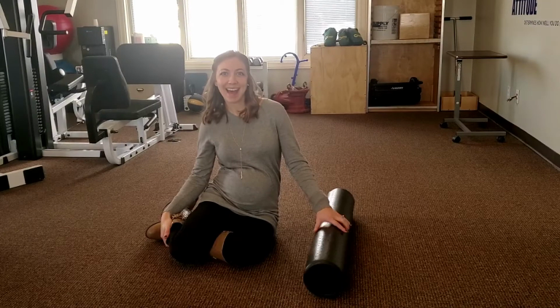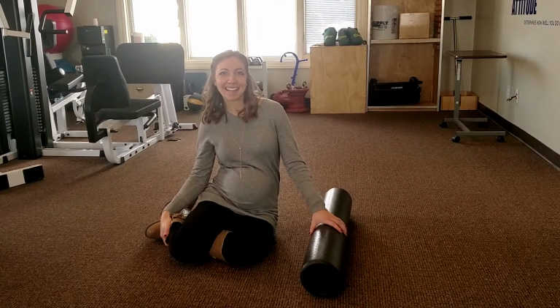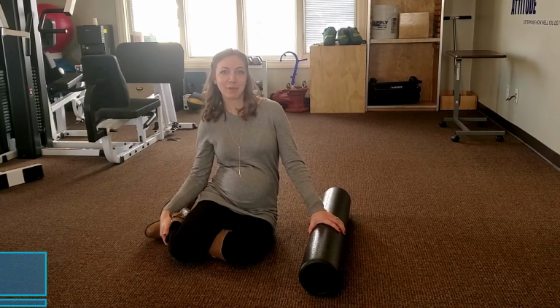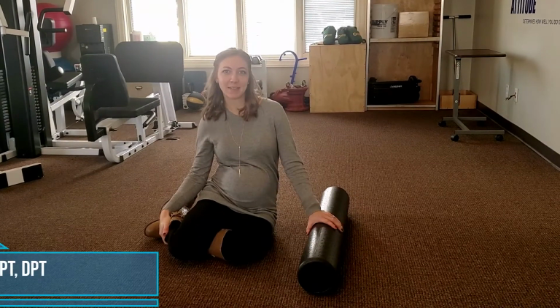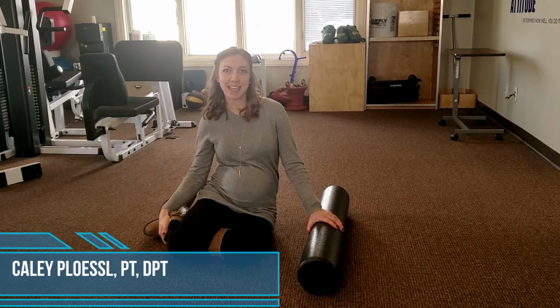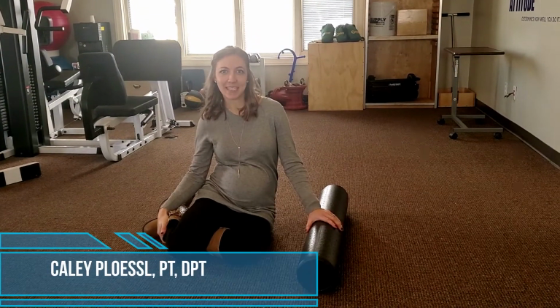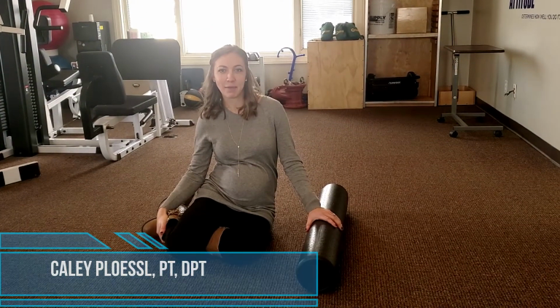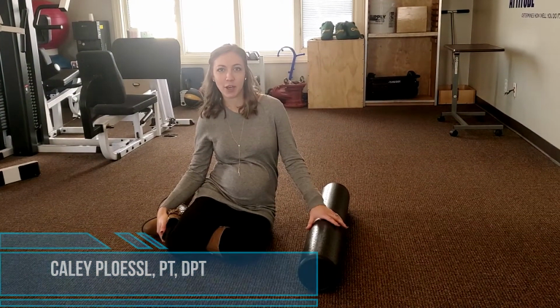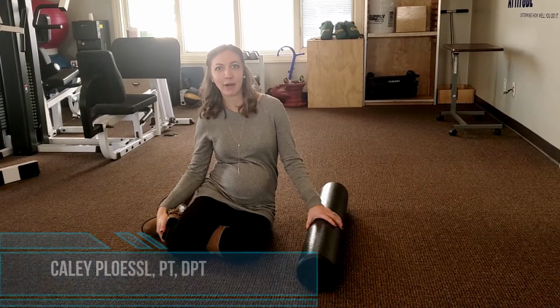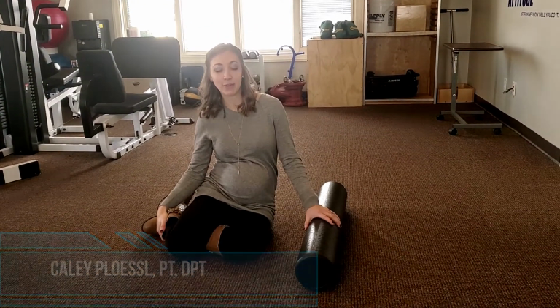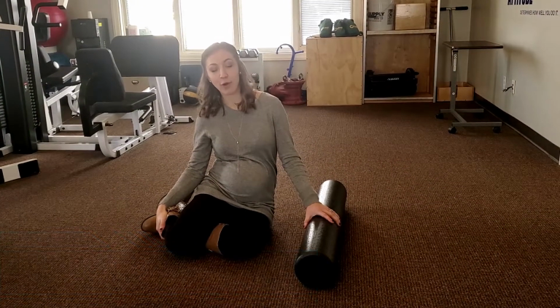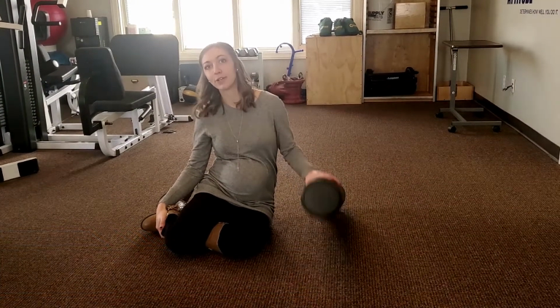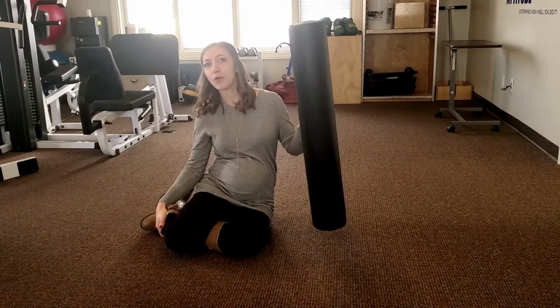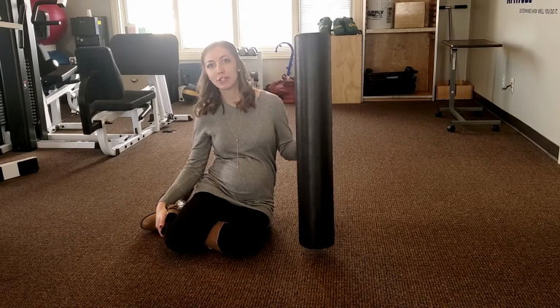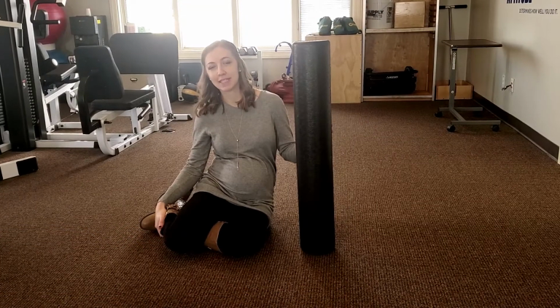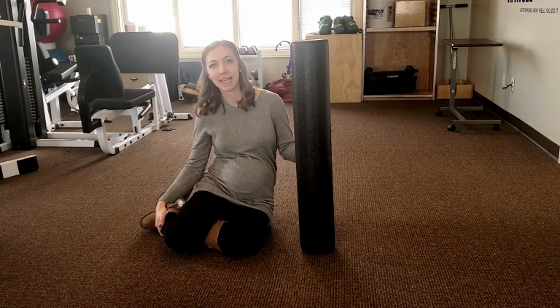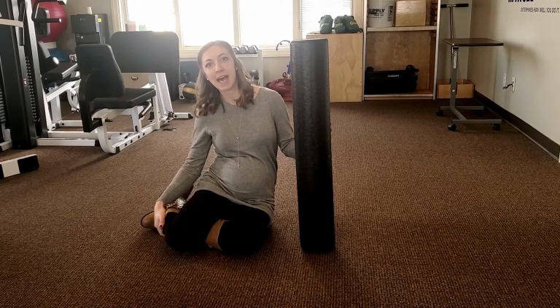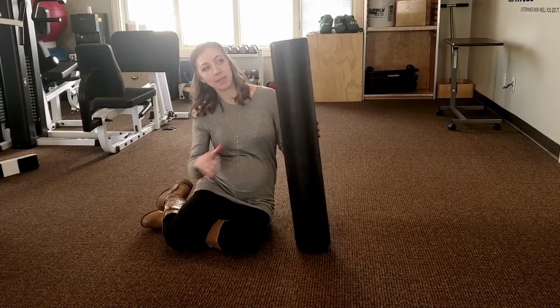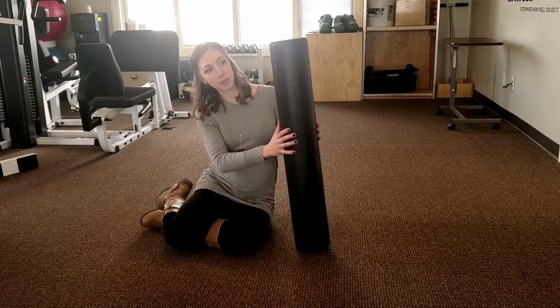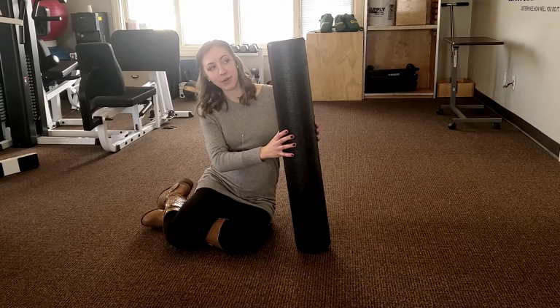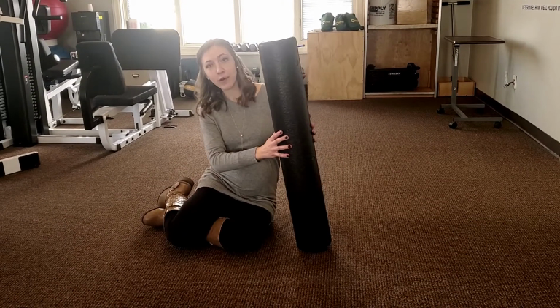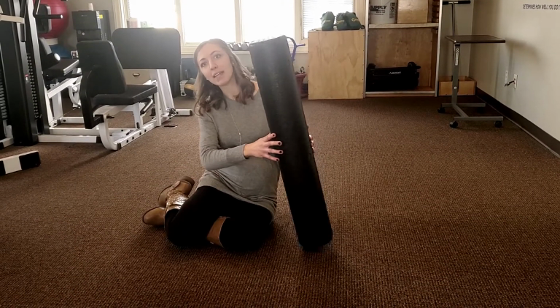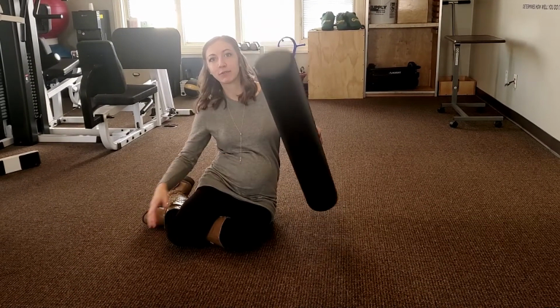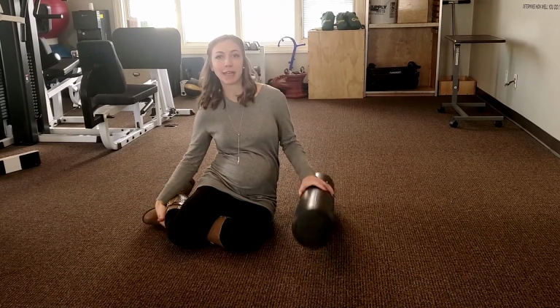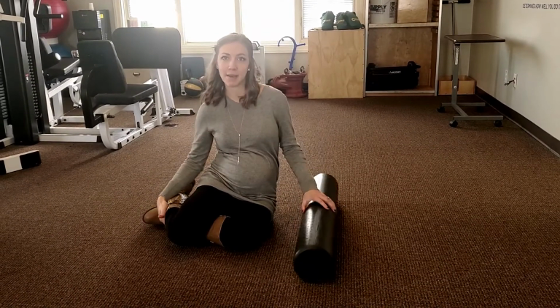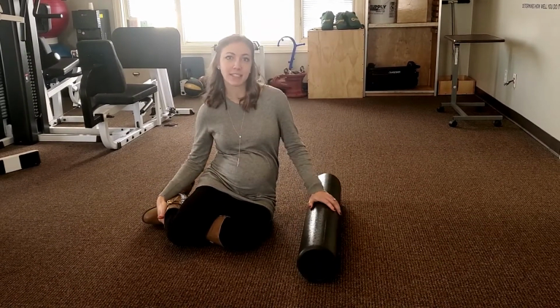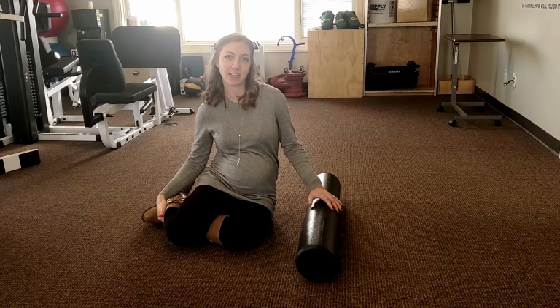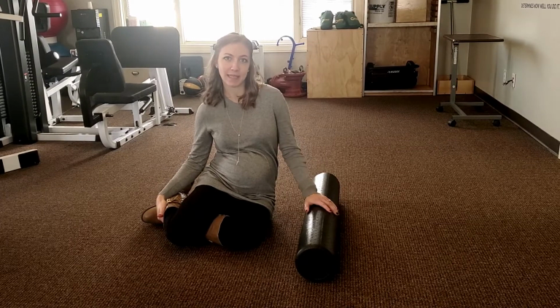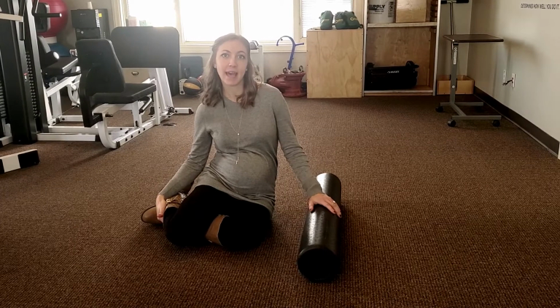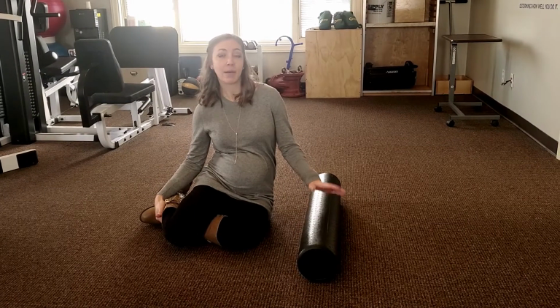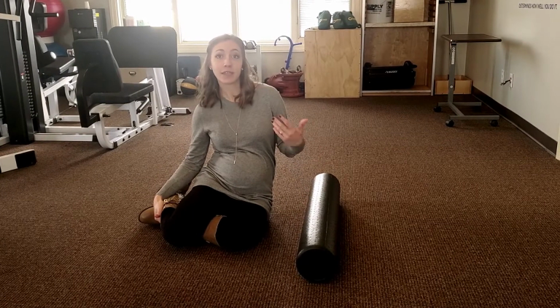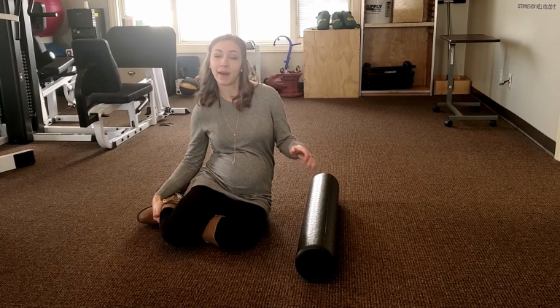Hi, it's Kaylee from Balanced Medicine Health and today I'm going to talk about using a foam roll. A foam roll is just what it sounds like — it's a large piece of hard foam and it's great for rolling out tight muscles and tight joints throughout the entire body.